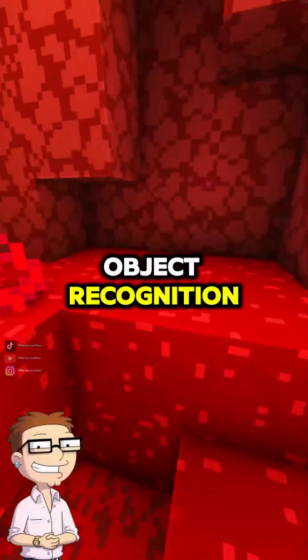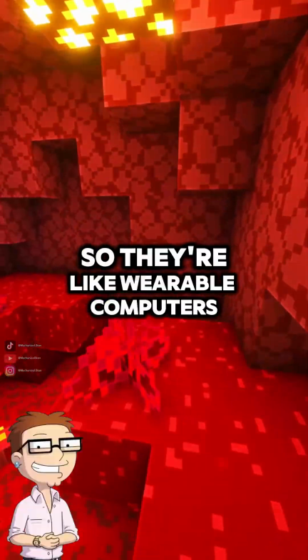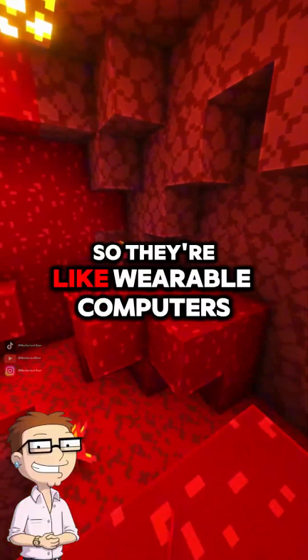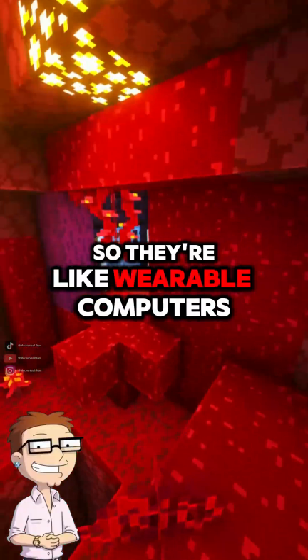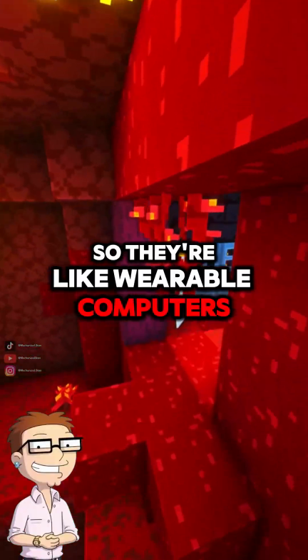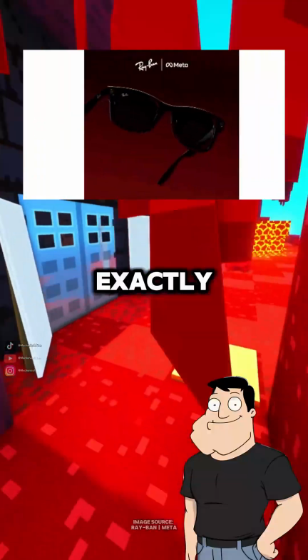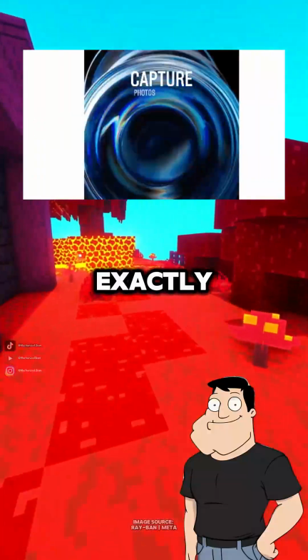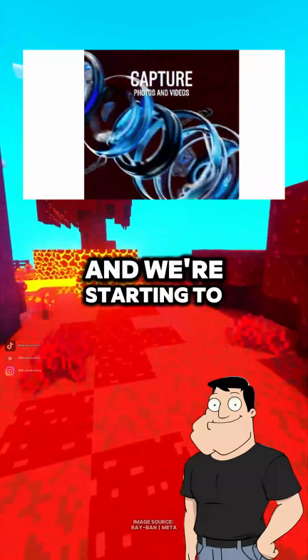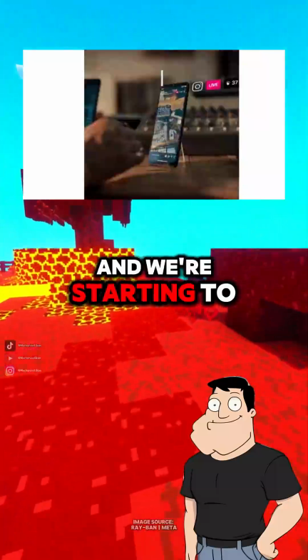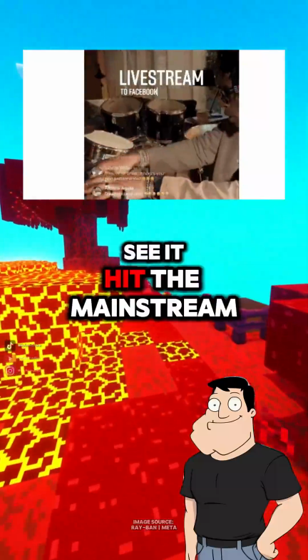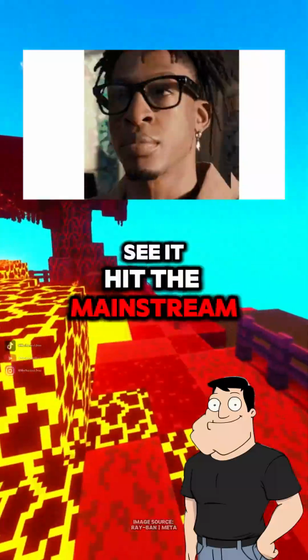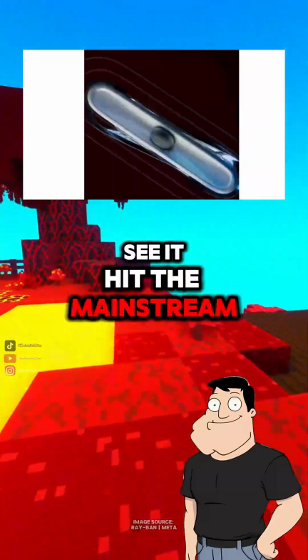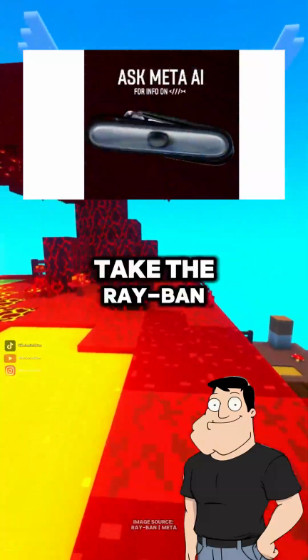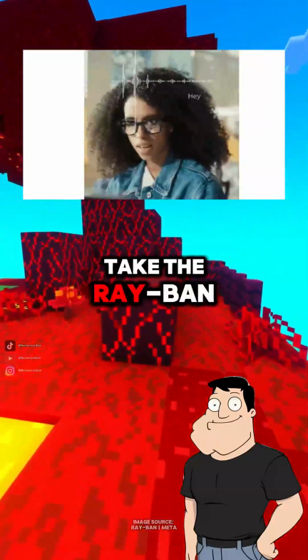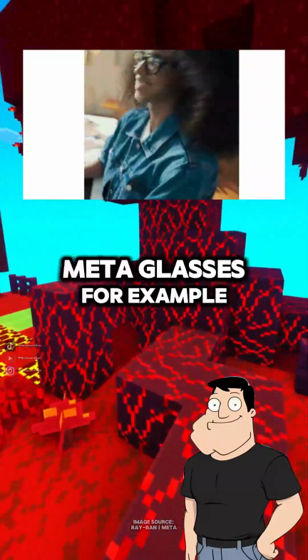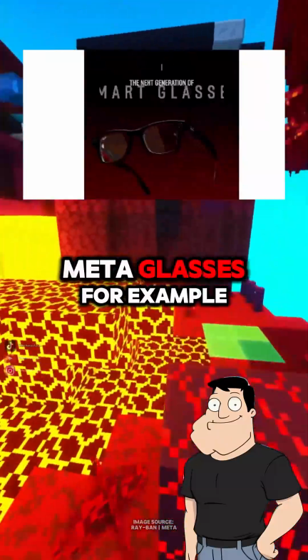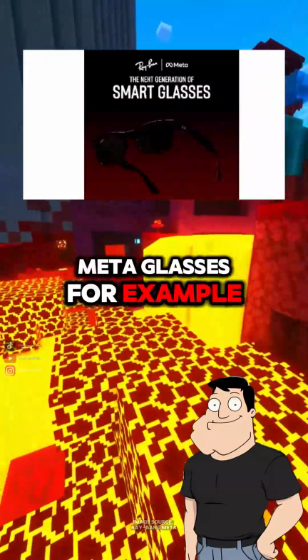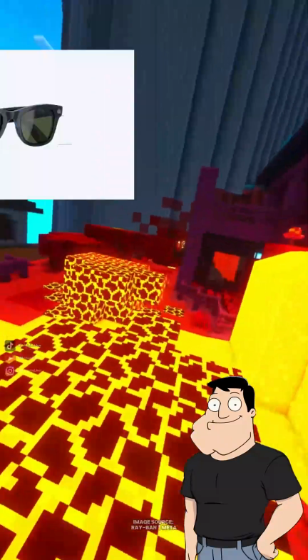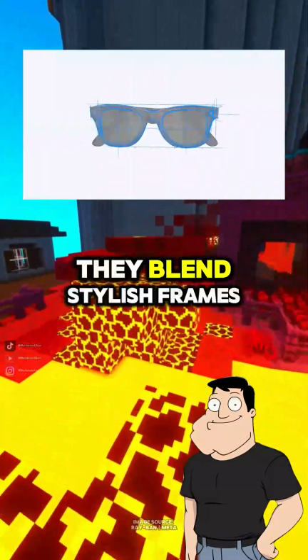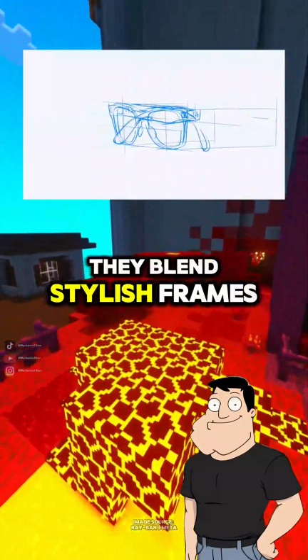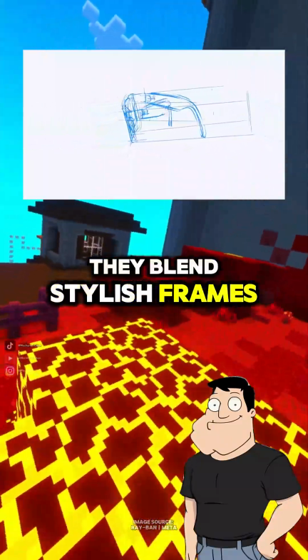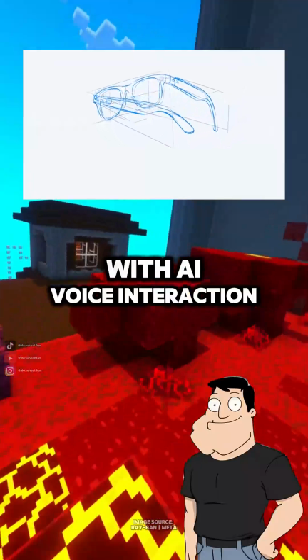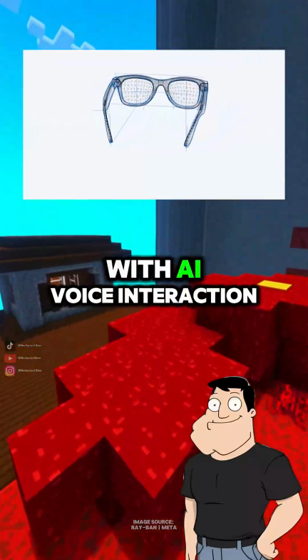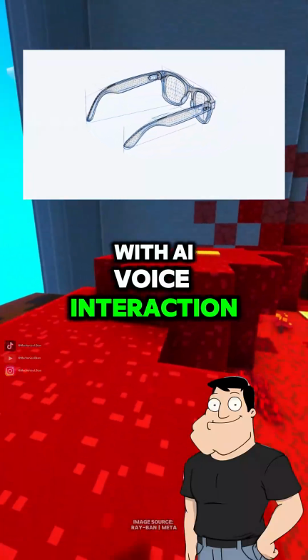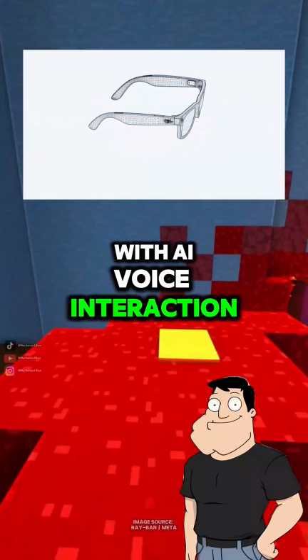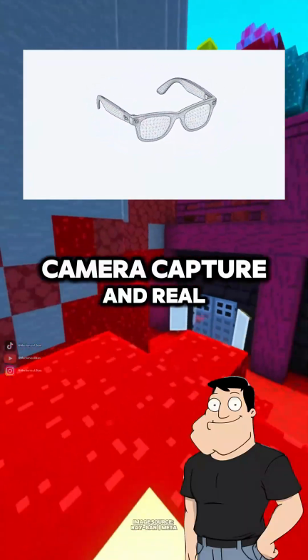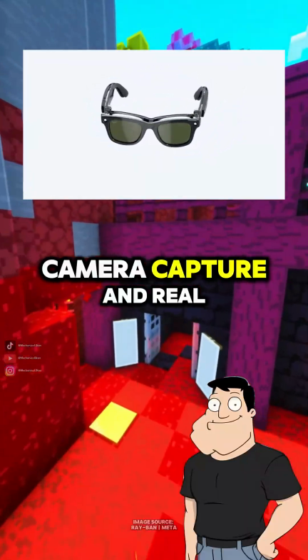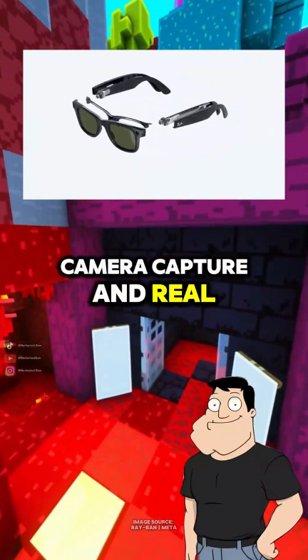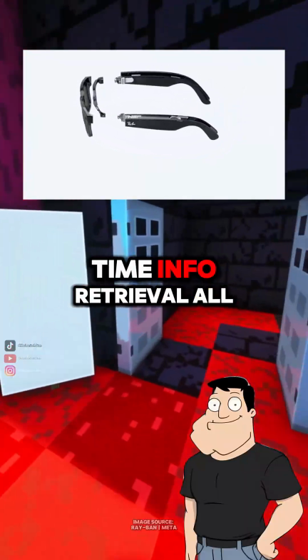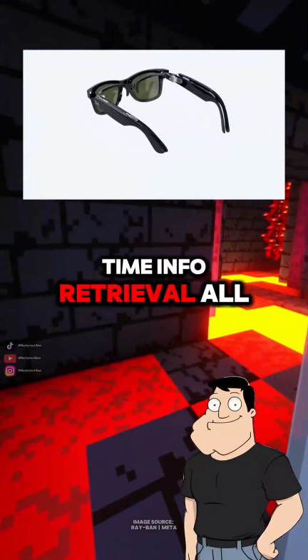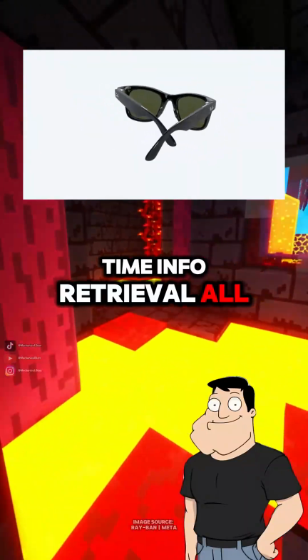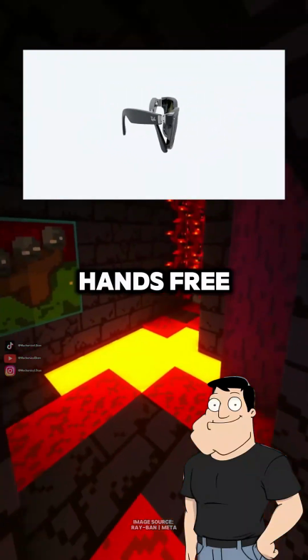So they're like wearable computers? Exactly. And we're starting to see it hit the mainstream. Take the Ray-Ban Meta glasses, for example. They blend stylish frames with AI voice interaction, camera capture, and real-time info retrieval, all hands-free.